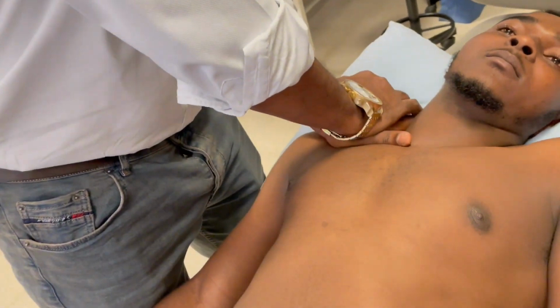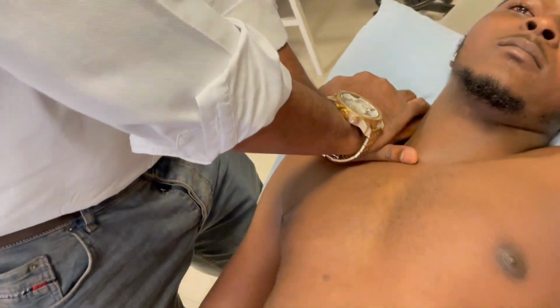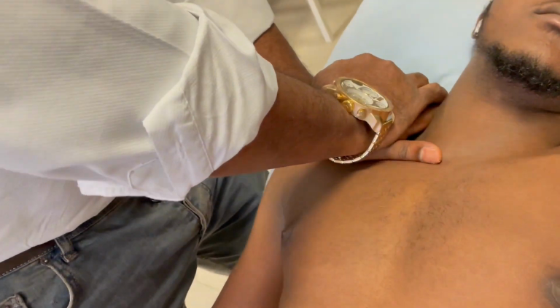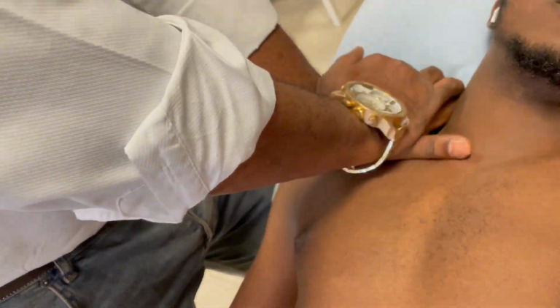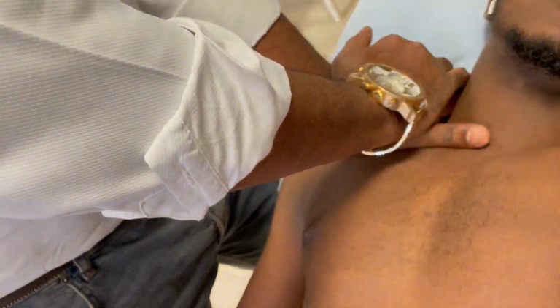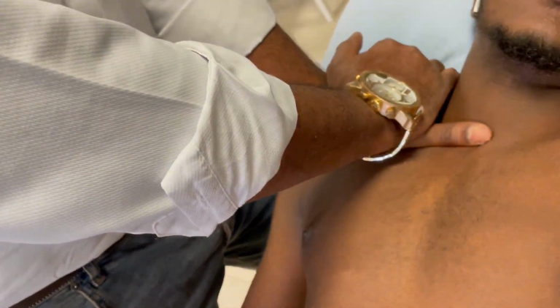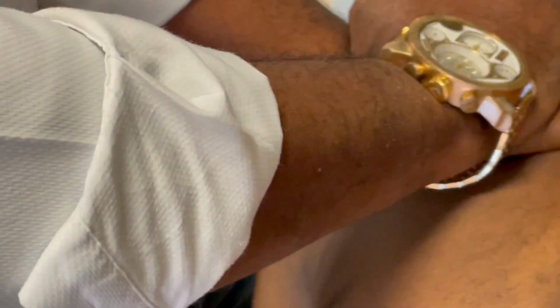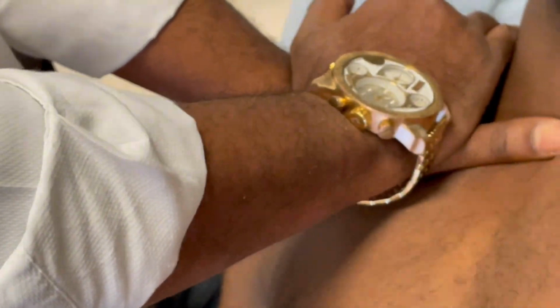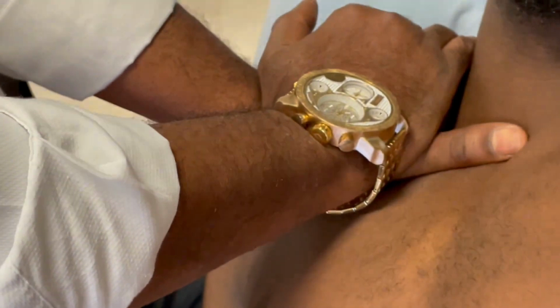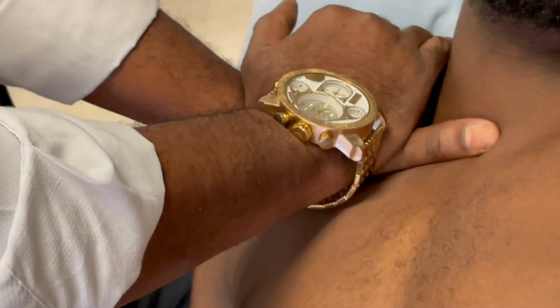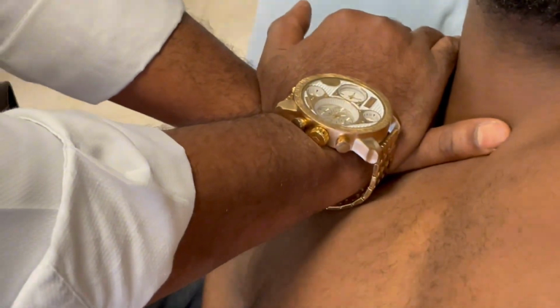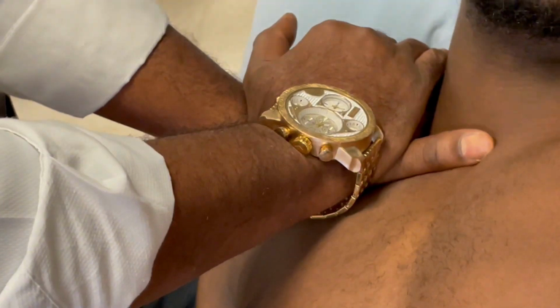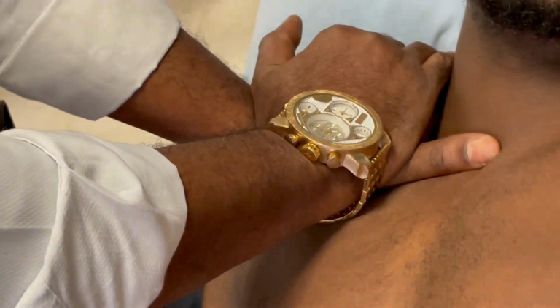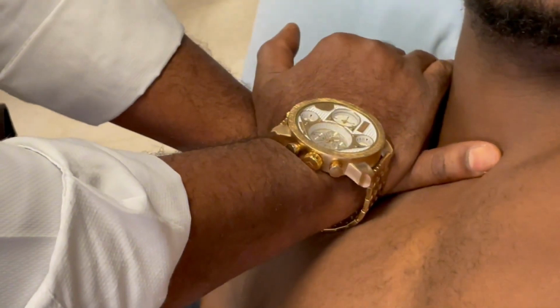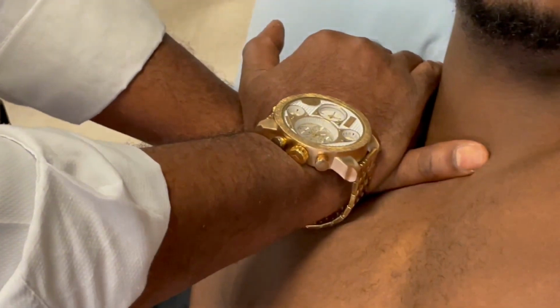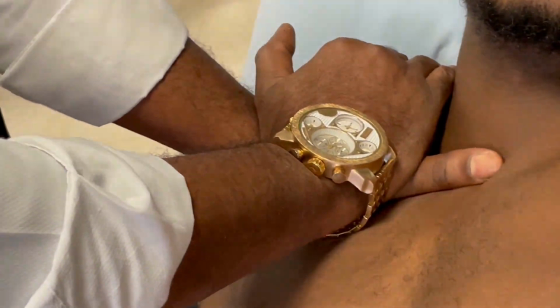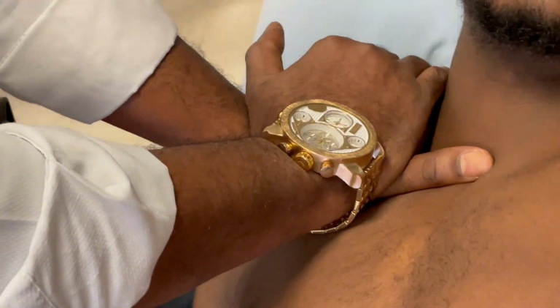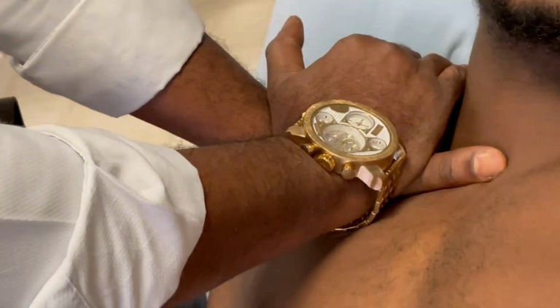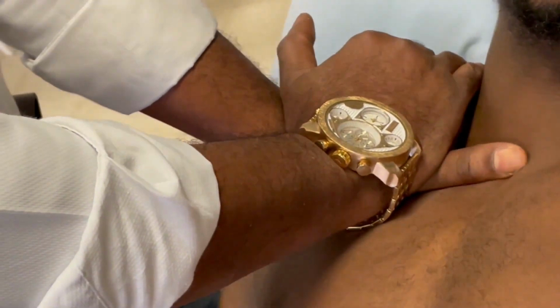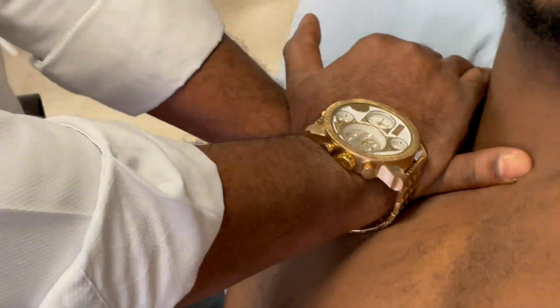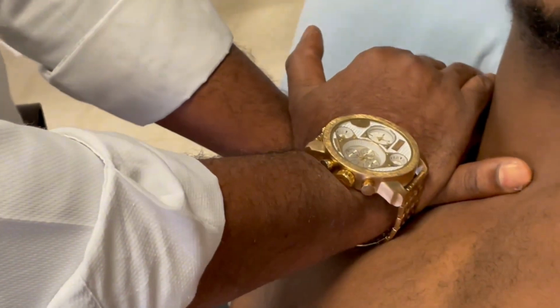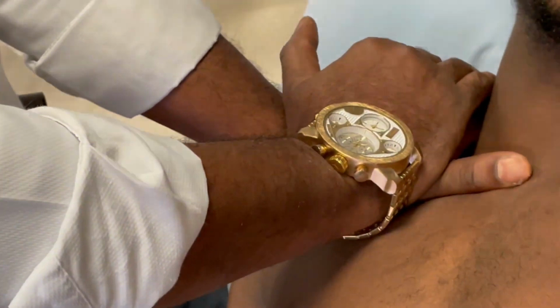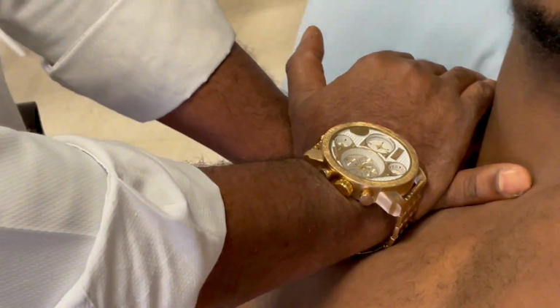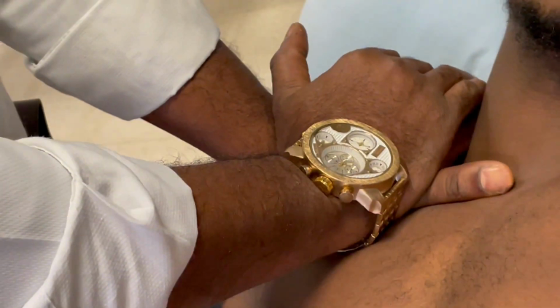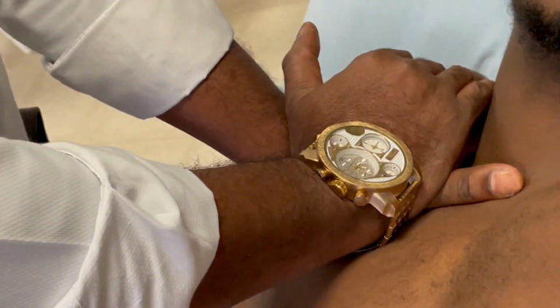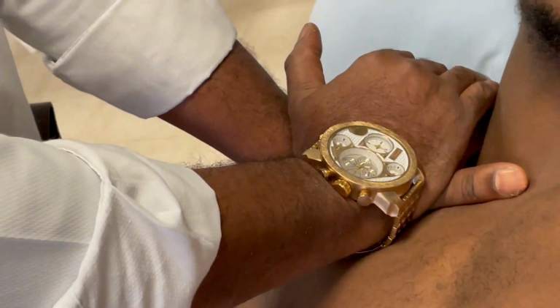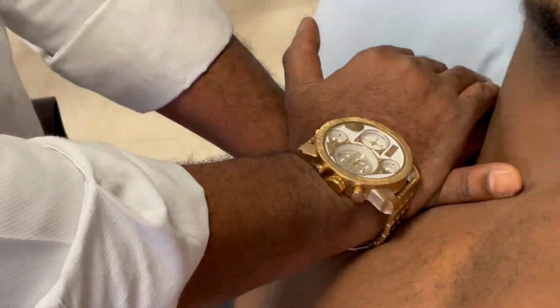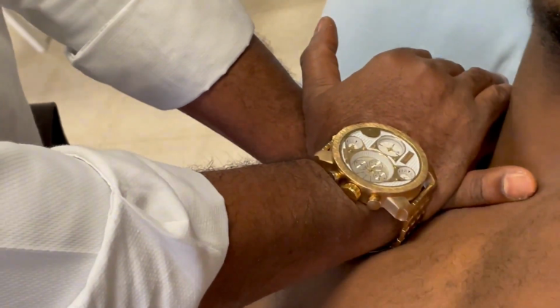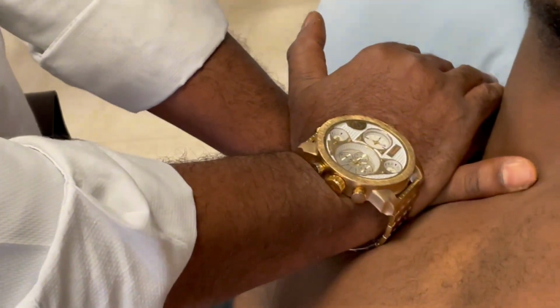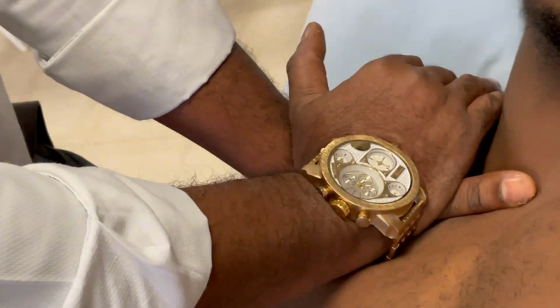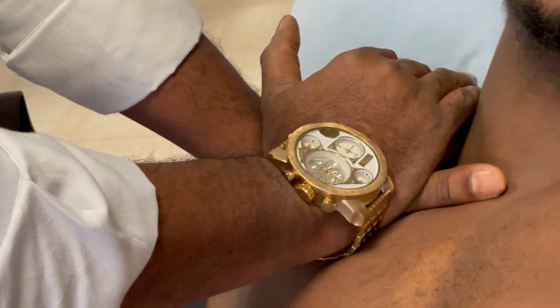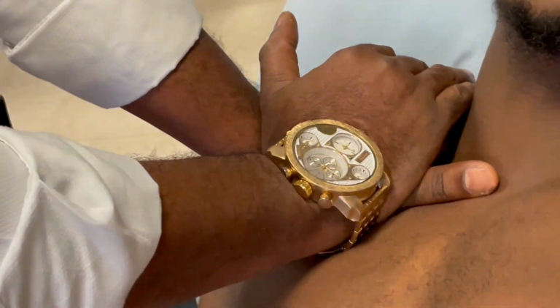It's on the clavicle and then we go grade one, grade two — it's got to be gentle. Now I'm pushing the clavicle. This is a posterior glide, and posterior glide is concave on convex.